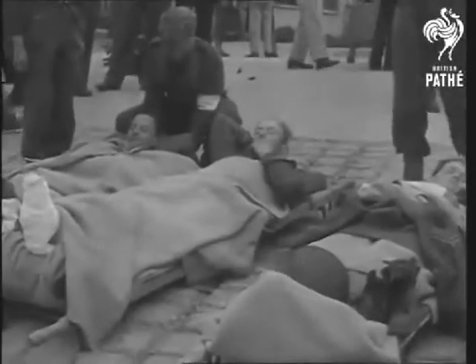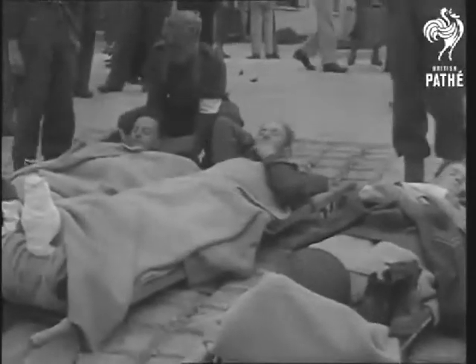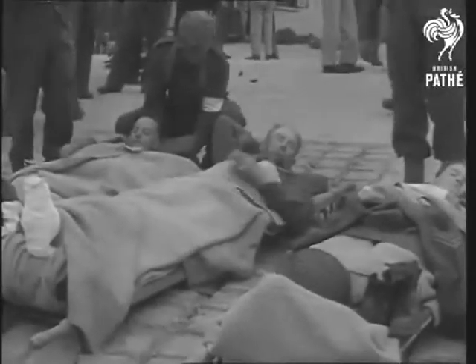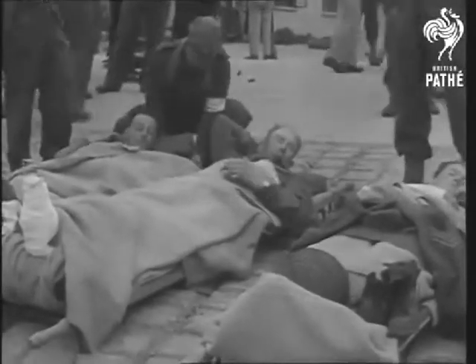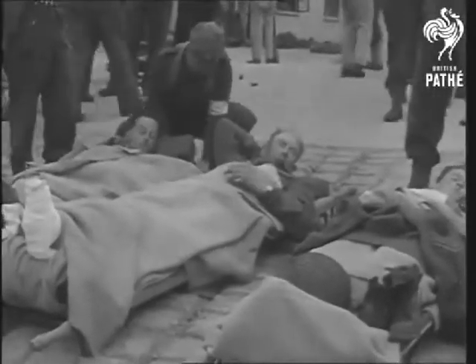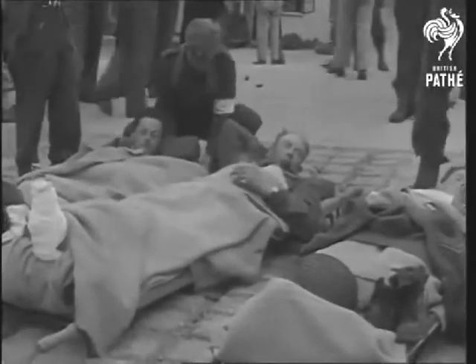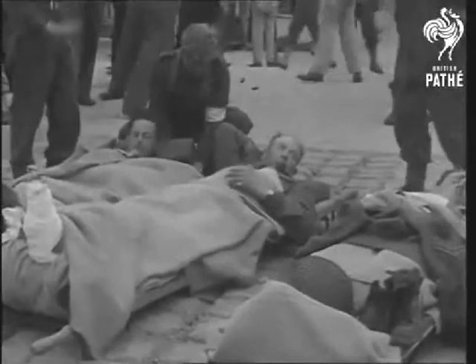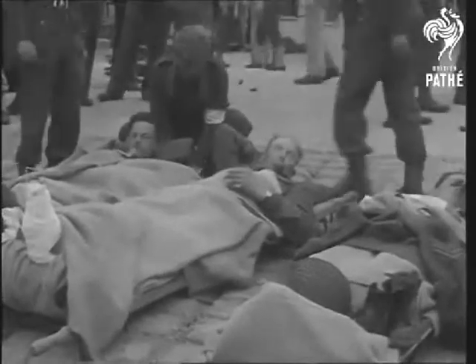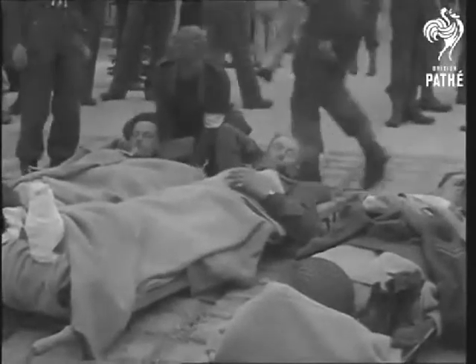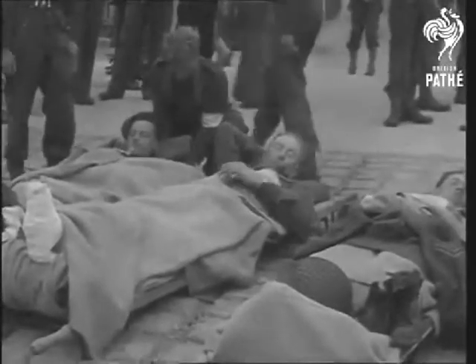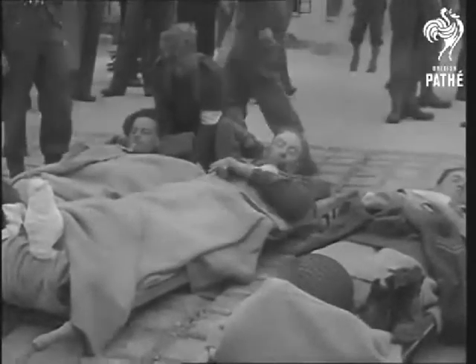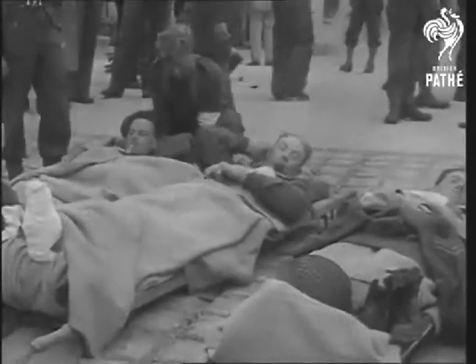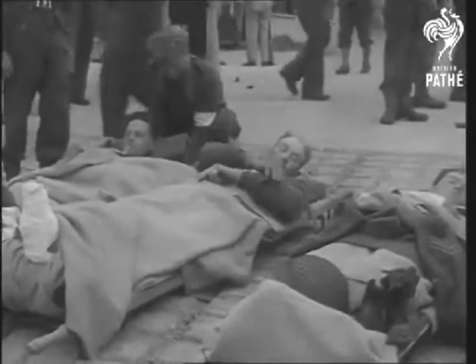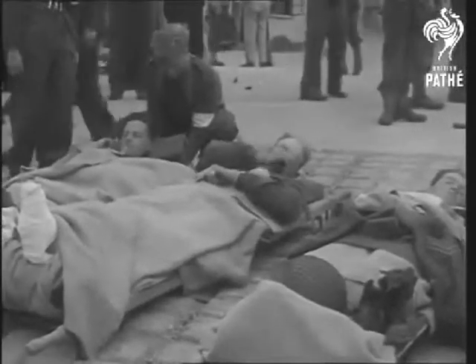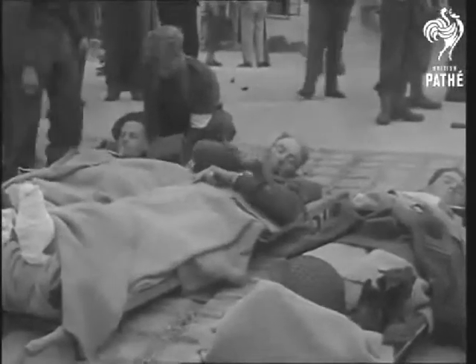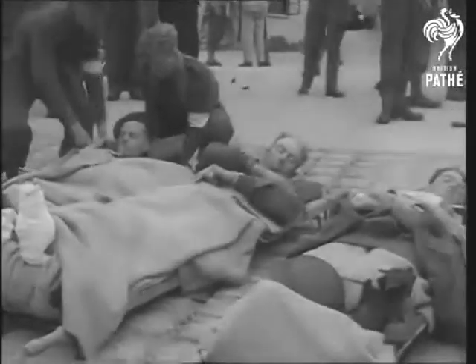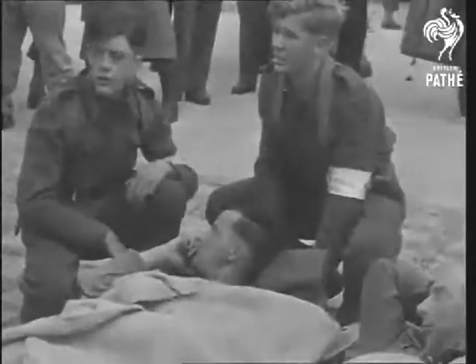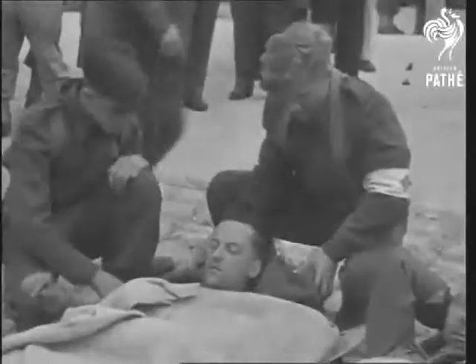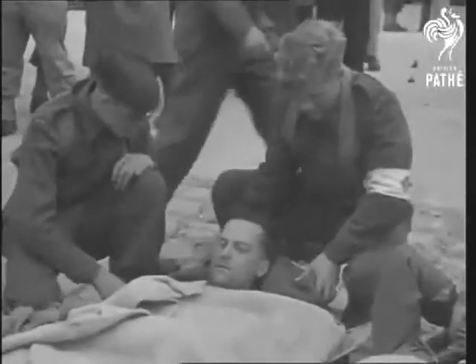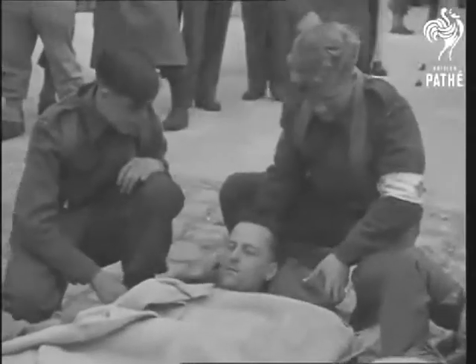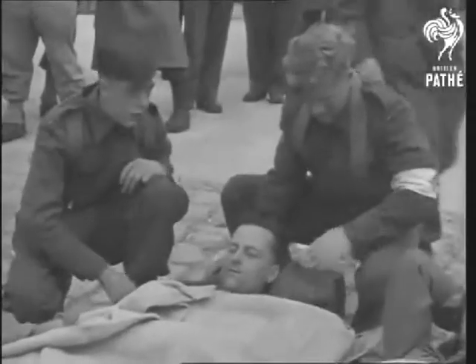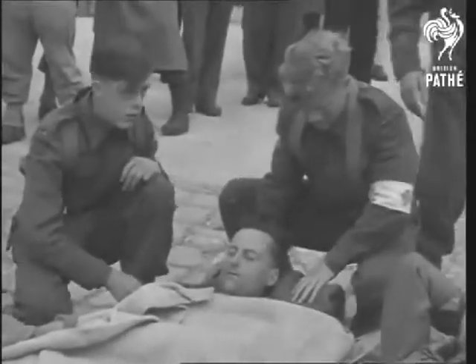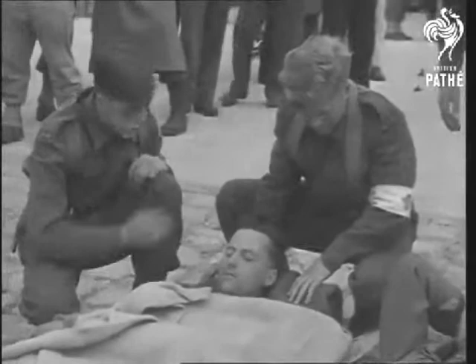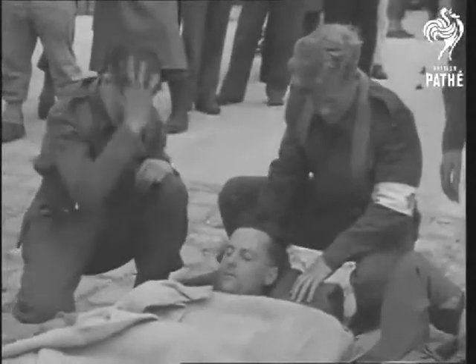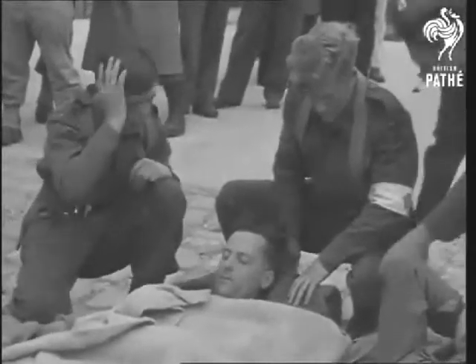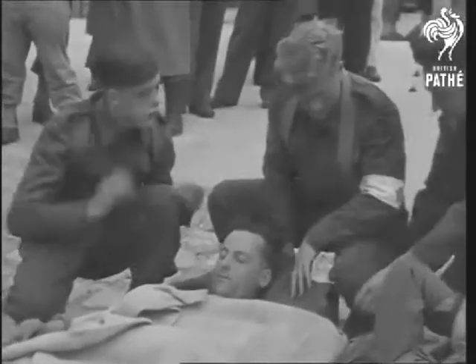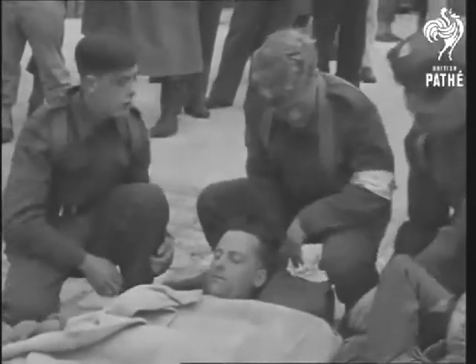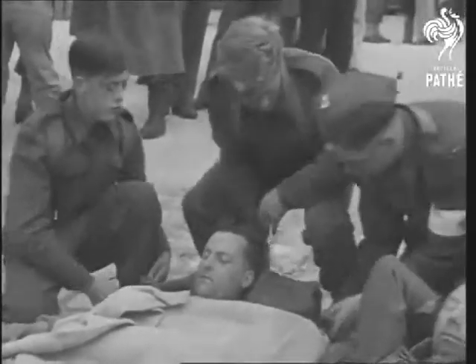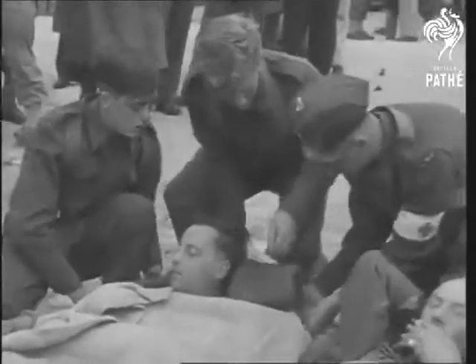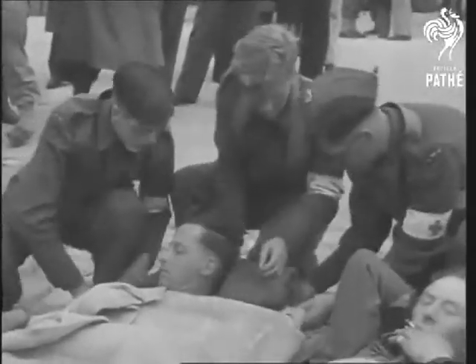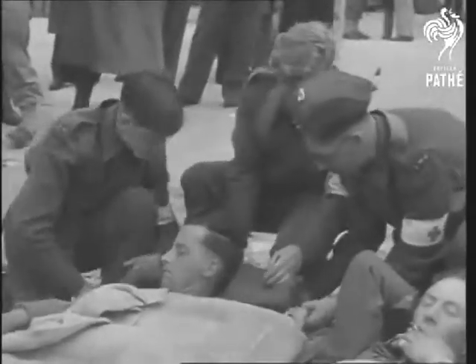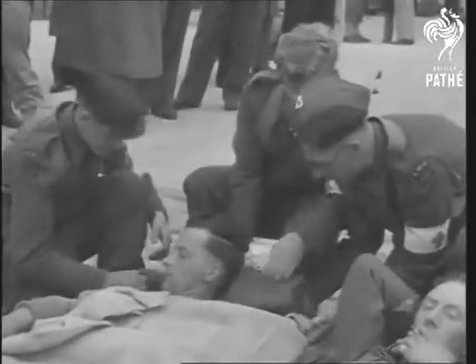Much is made today of the rivalry between the Allies, but as can be seen in the film, it is an American LST that is bringing home British soldiers.